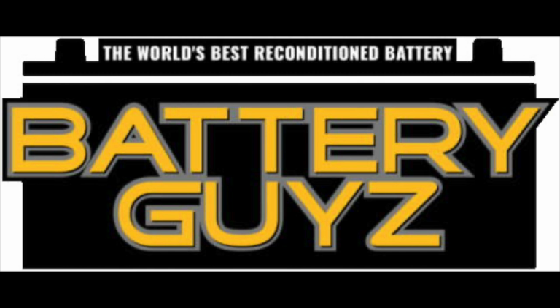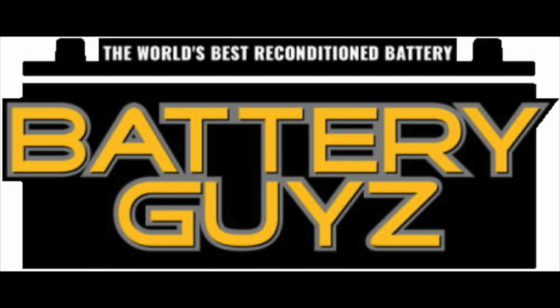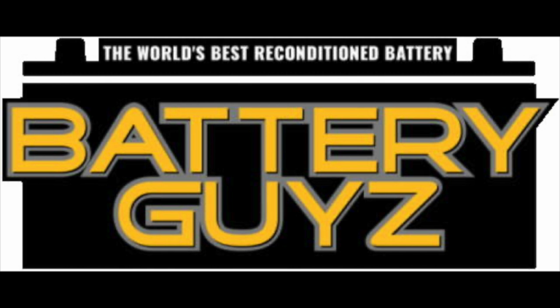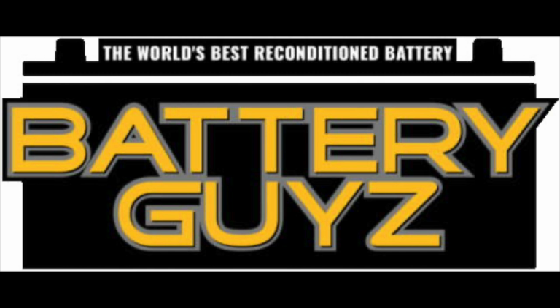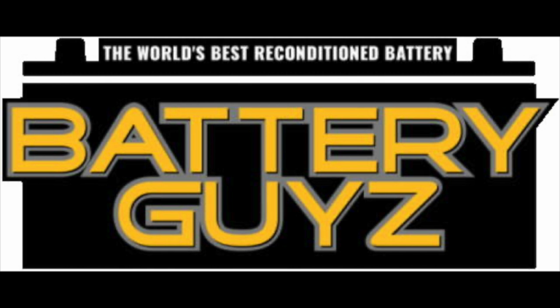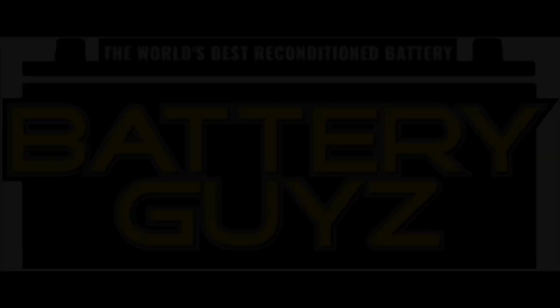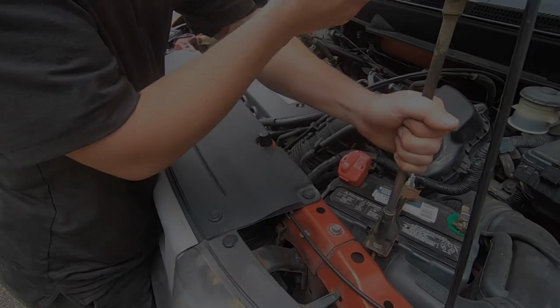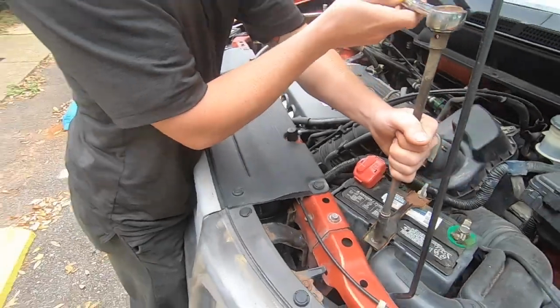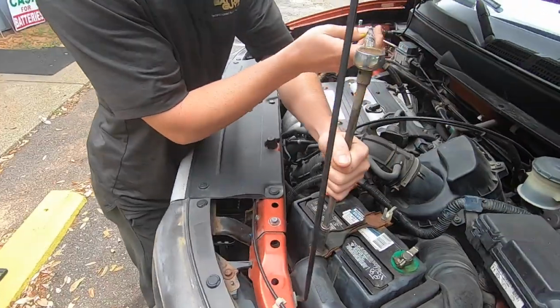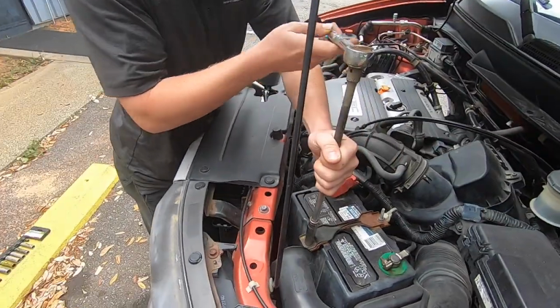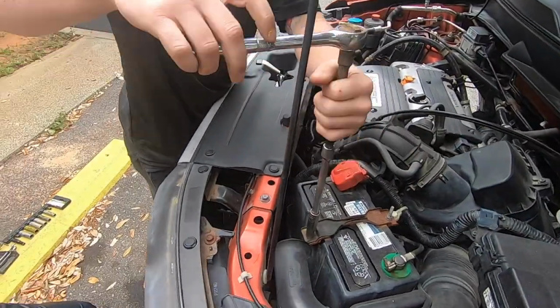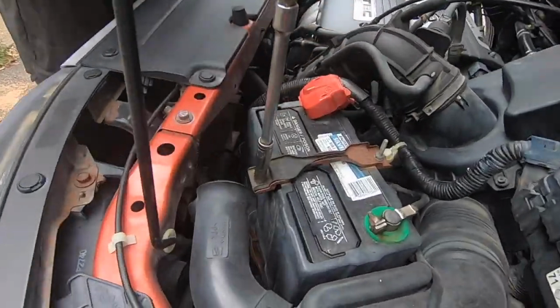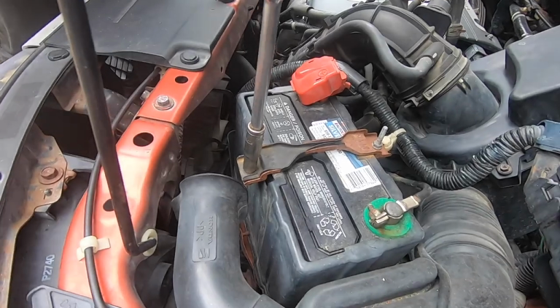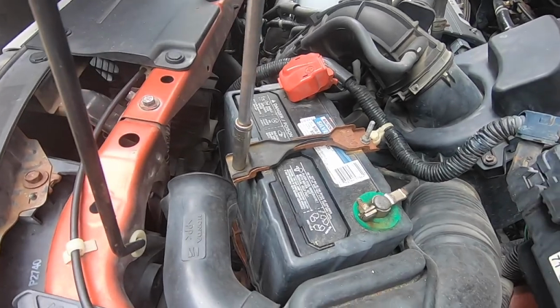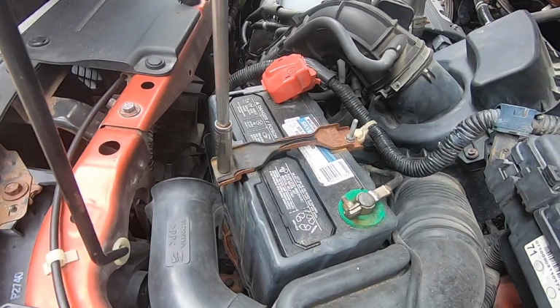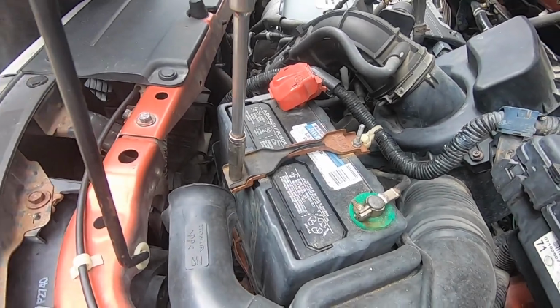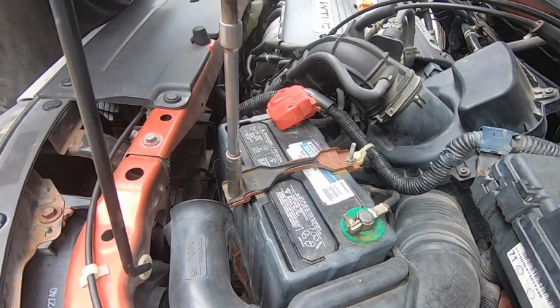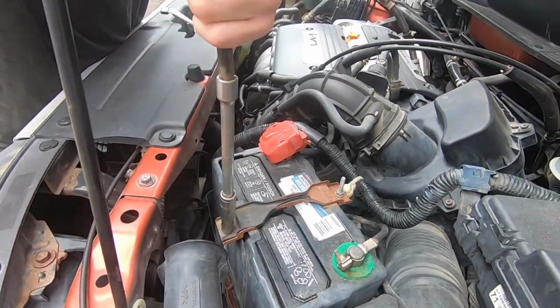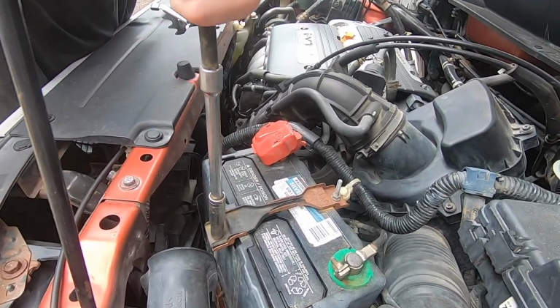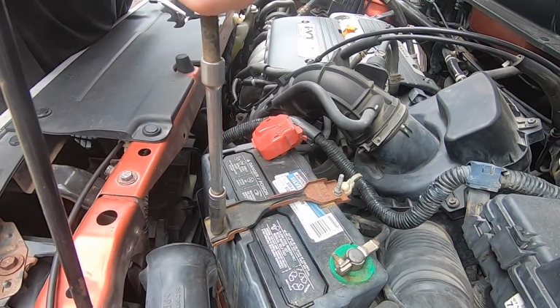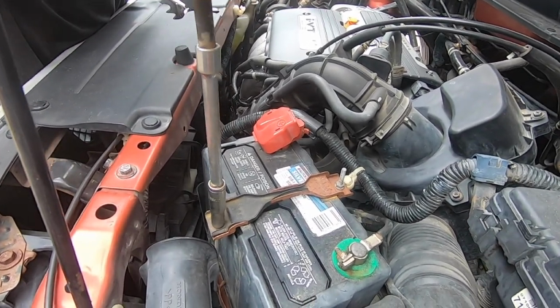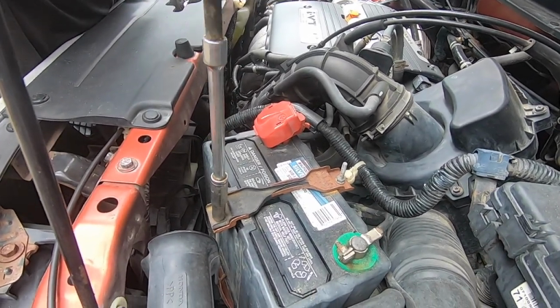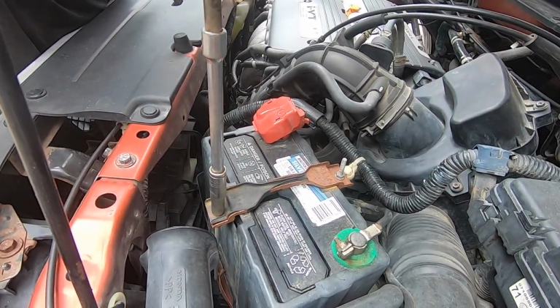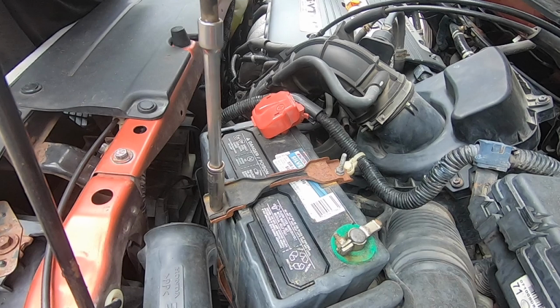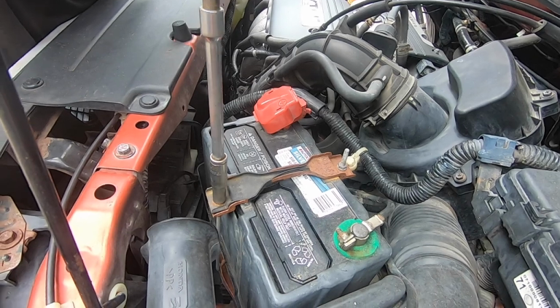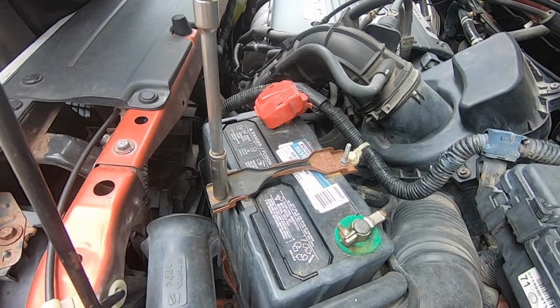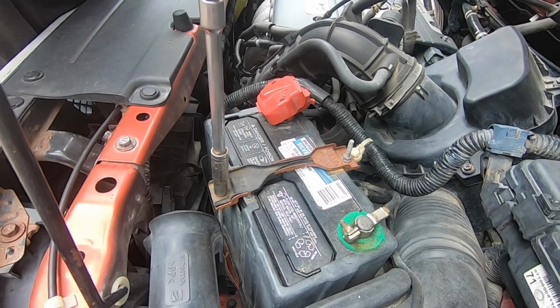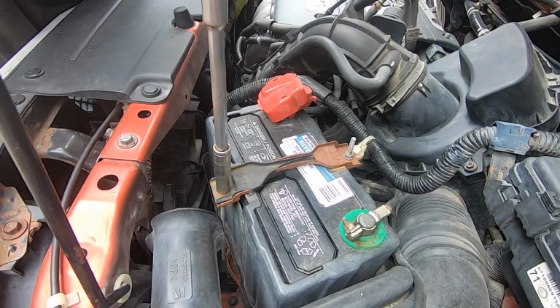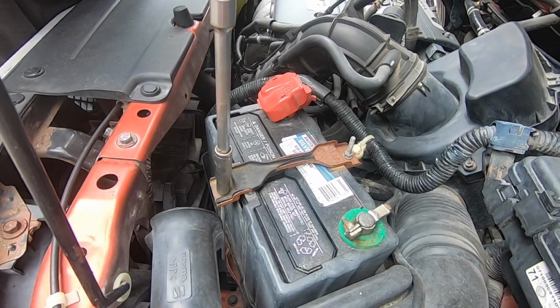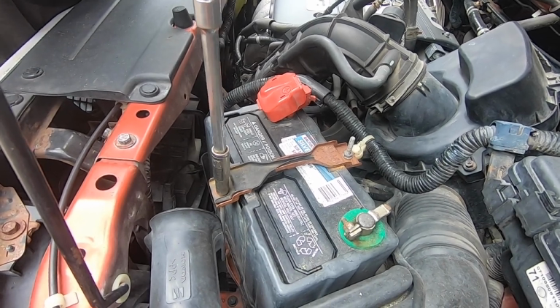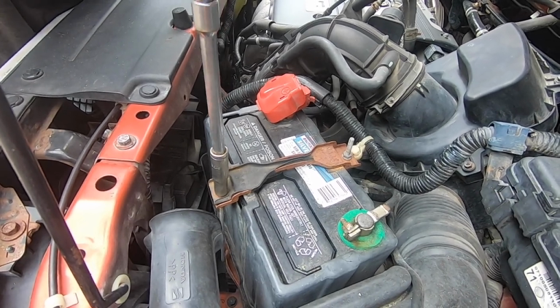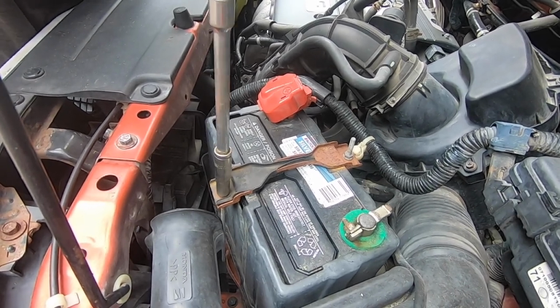Welcome to Battery Guides with Zeke. Today at Battery Guides Nation, we are installing a battery in a 2005 Honda Element. What you would need is a 10 millimeter socket with a long extension.